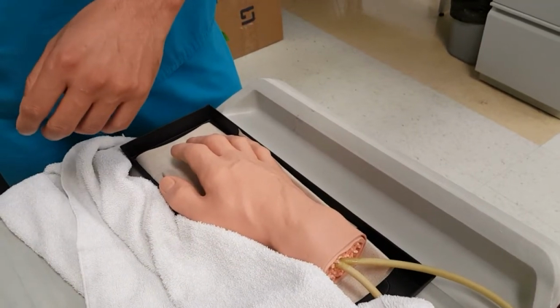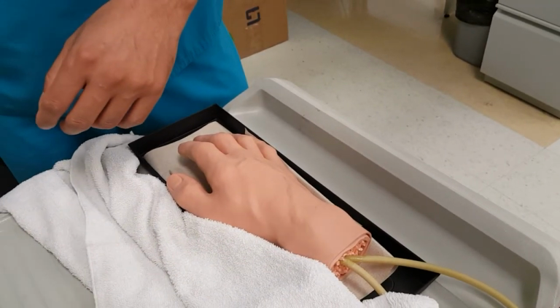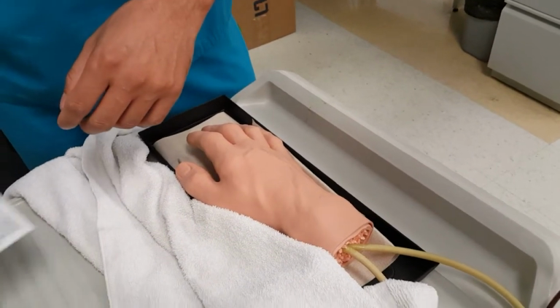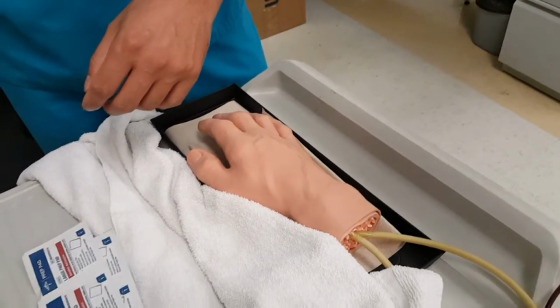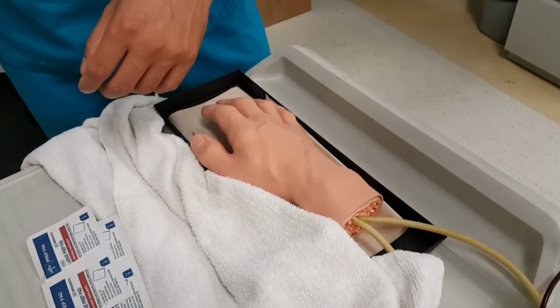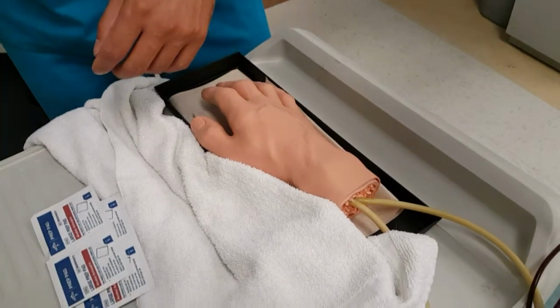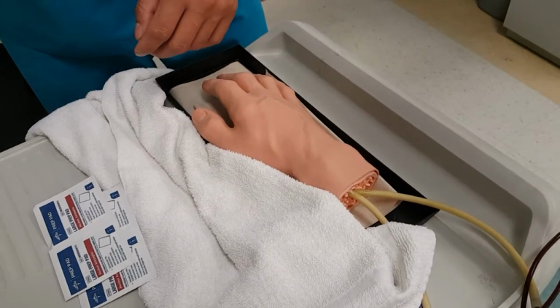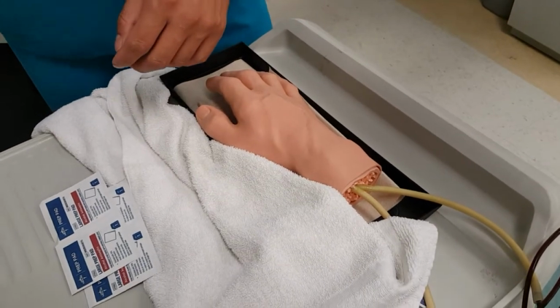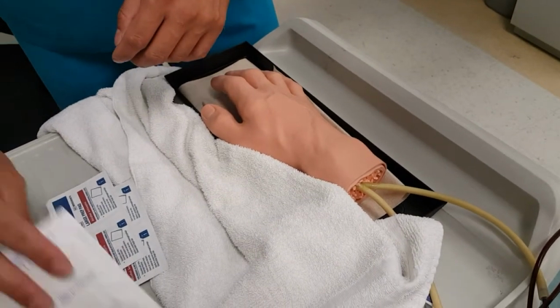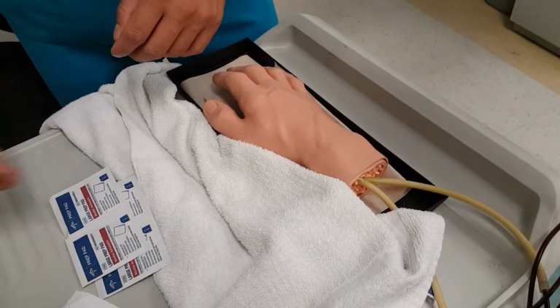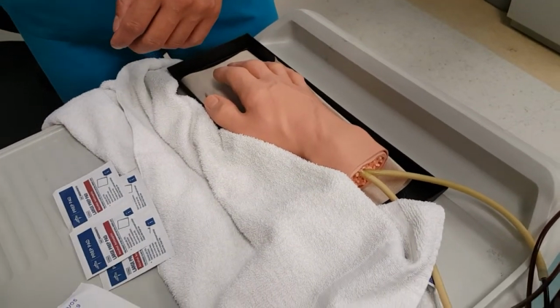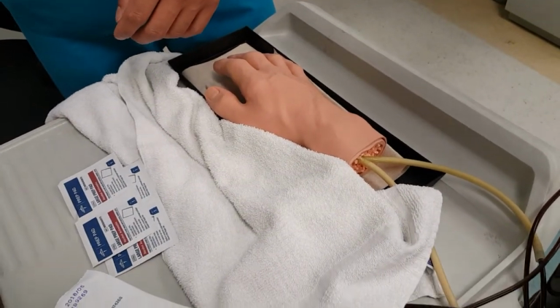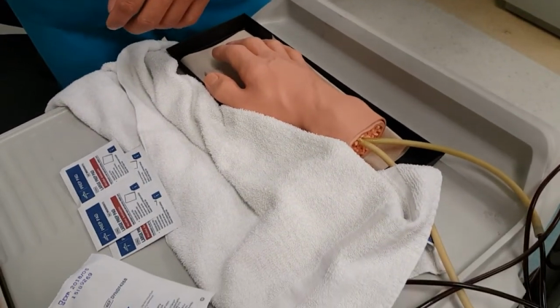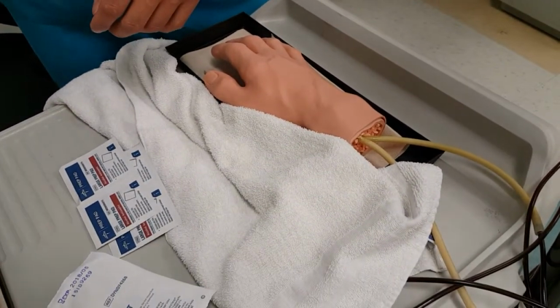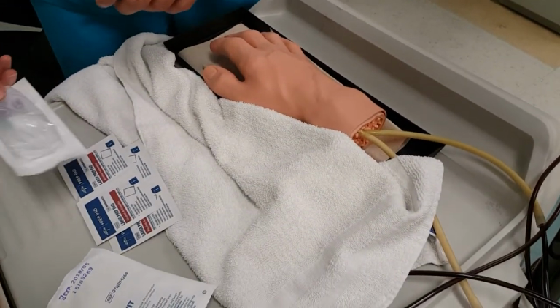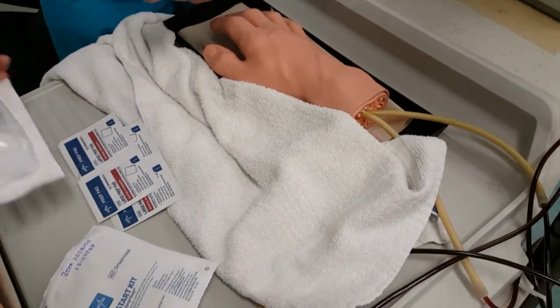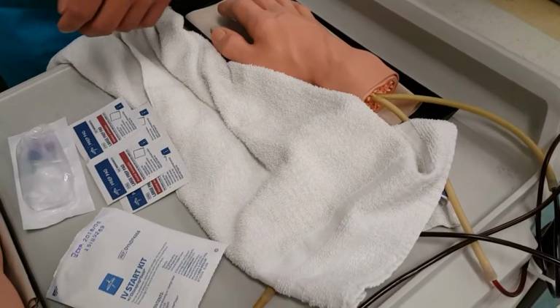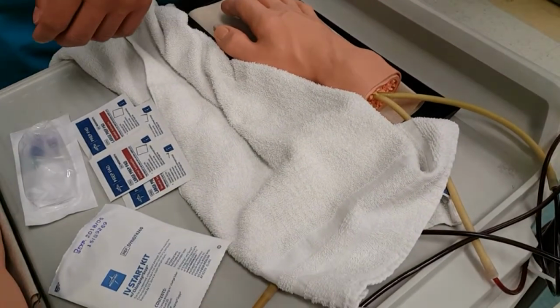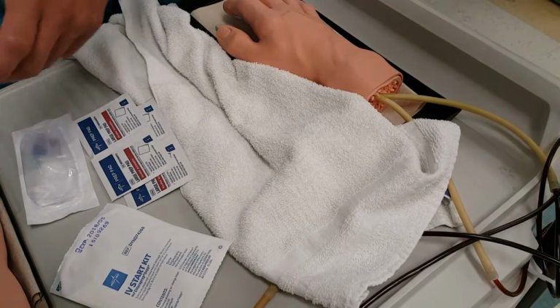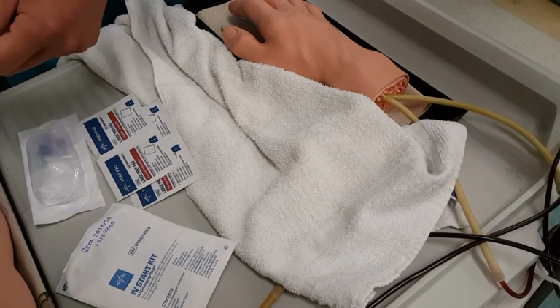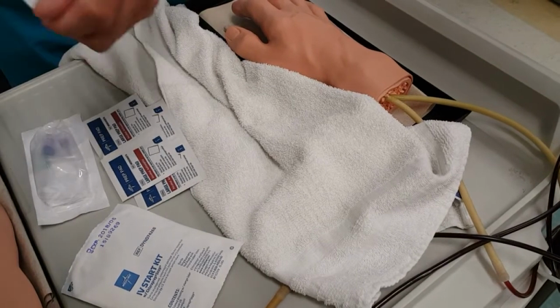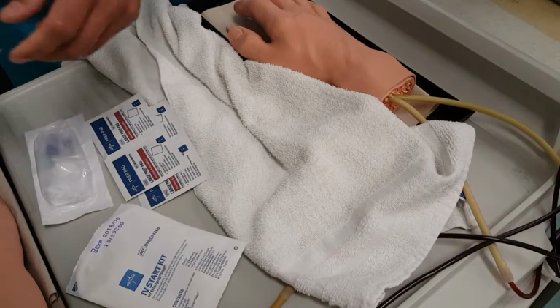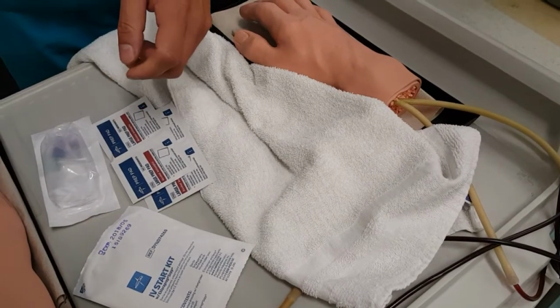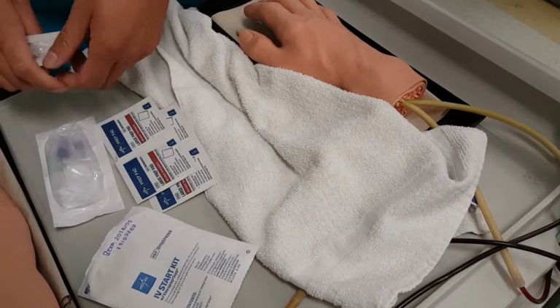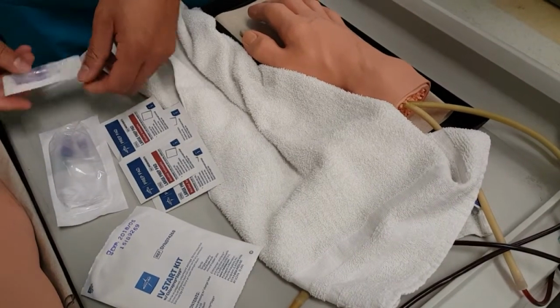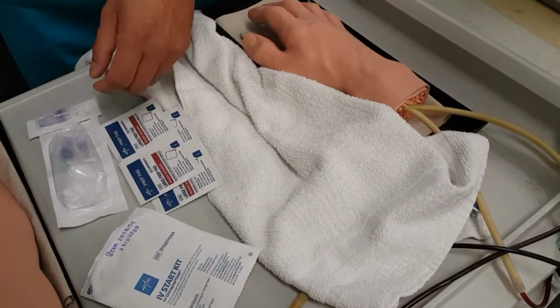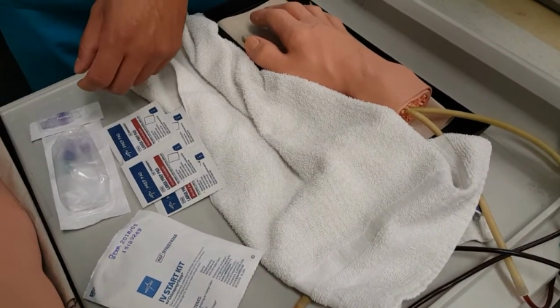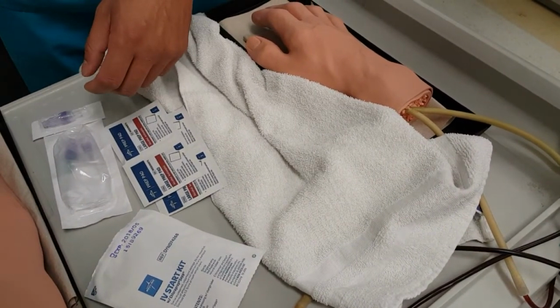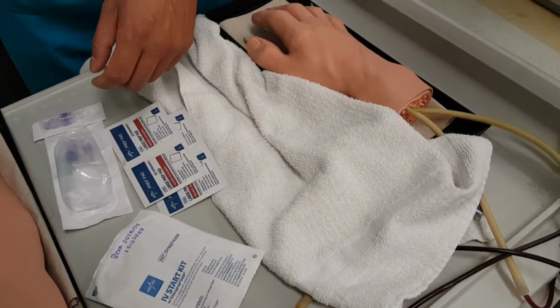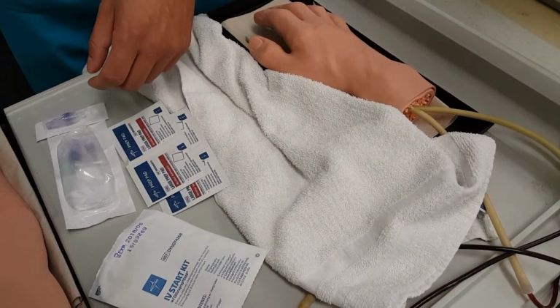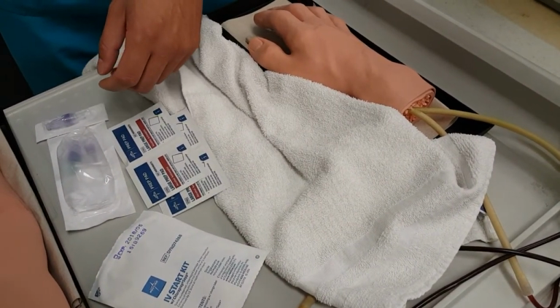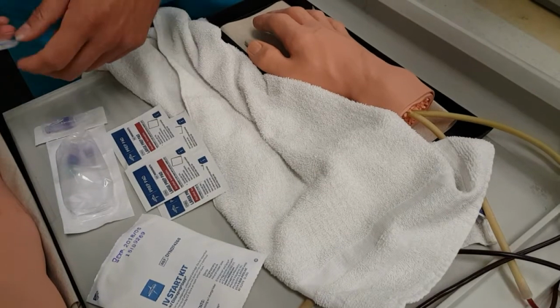Get your alcohol pads. Get your IV start kit if you have one. Then get your tubing and your IV.